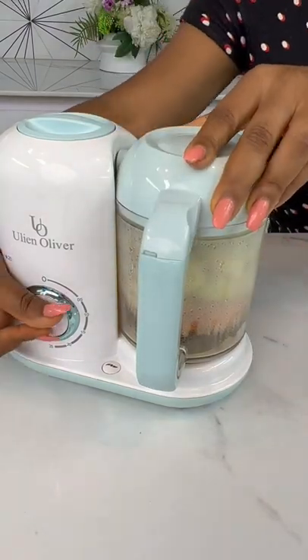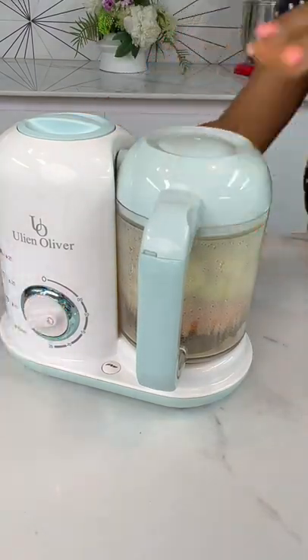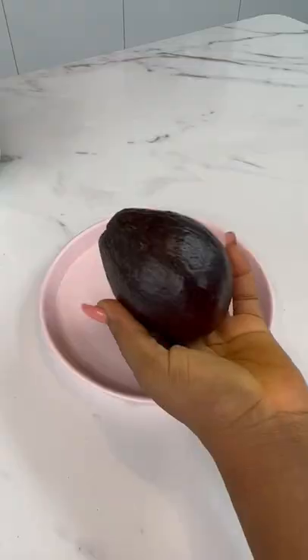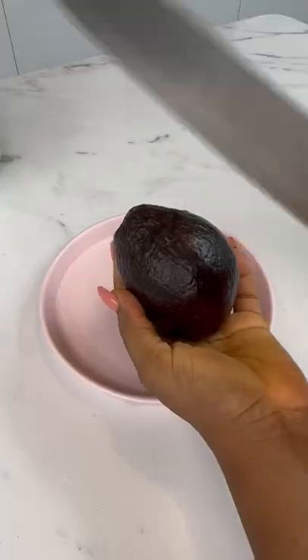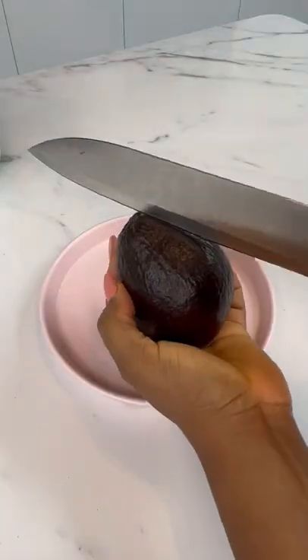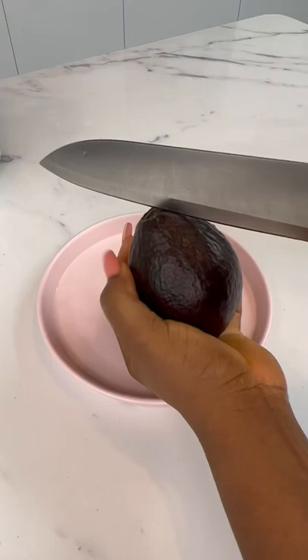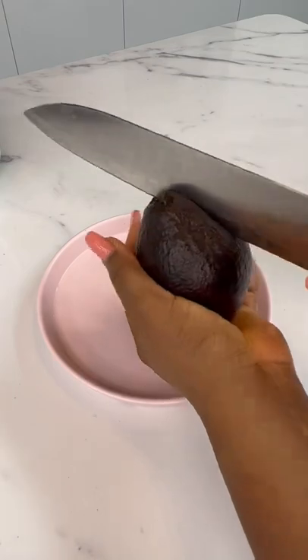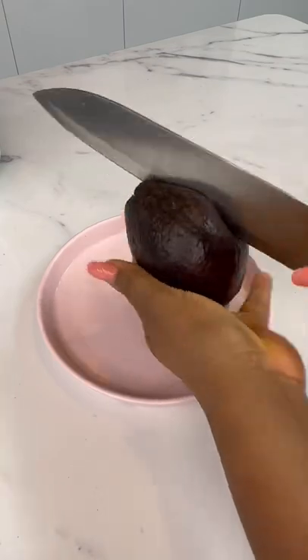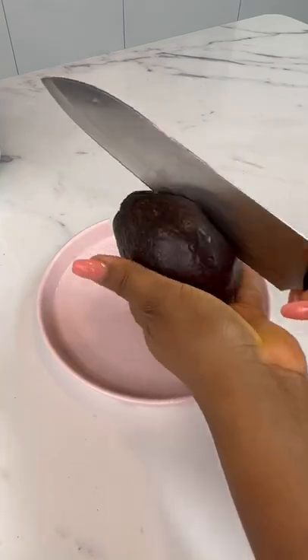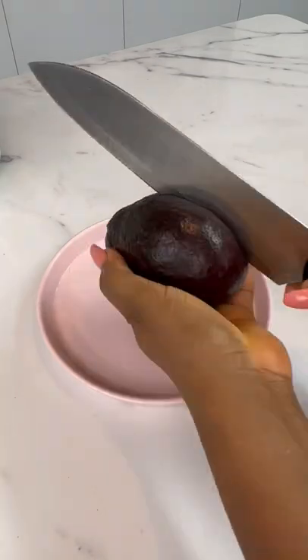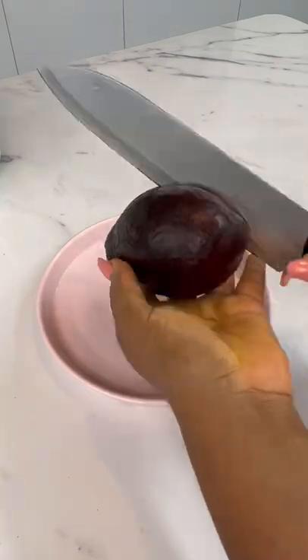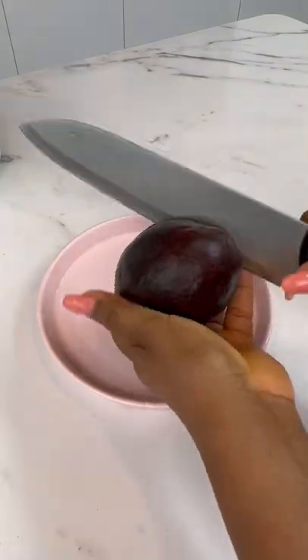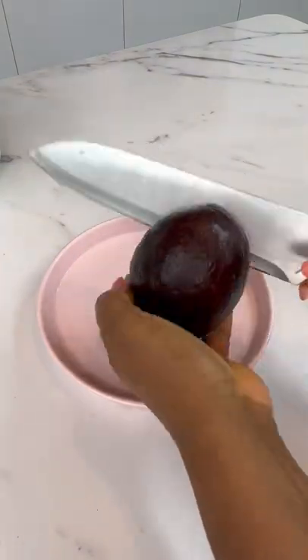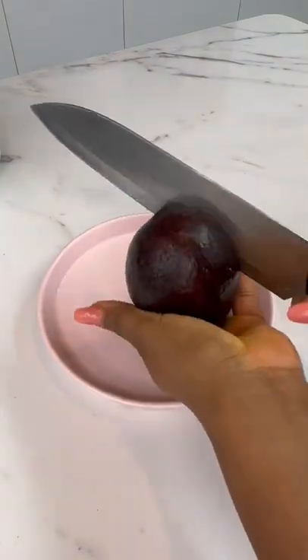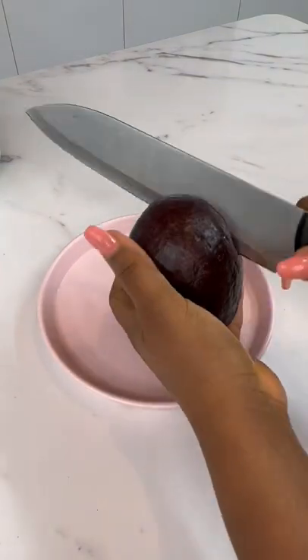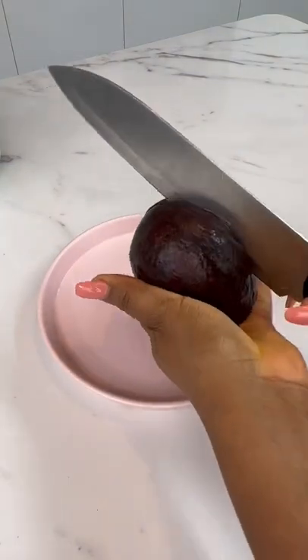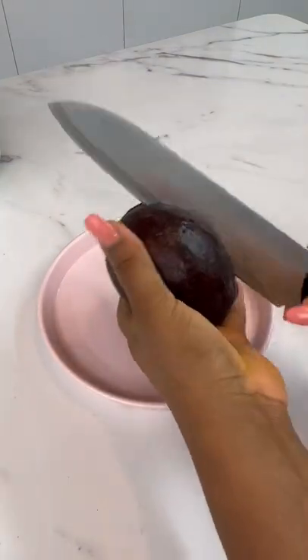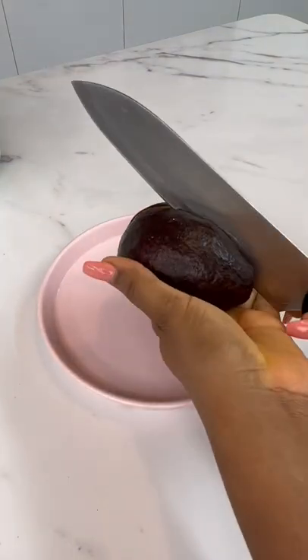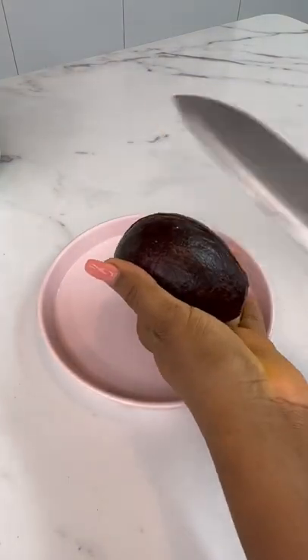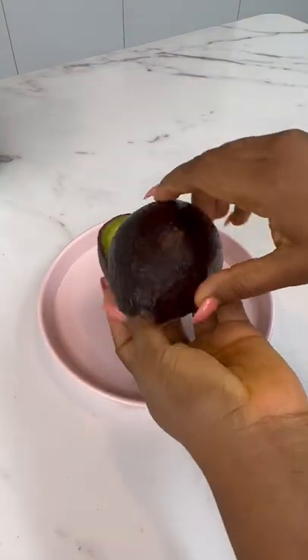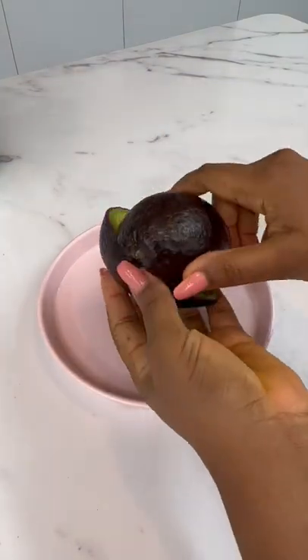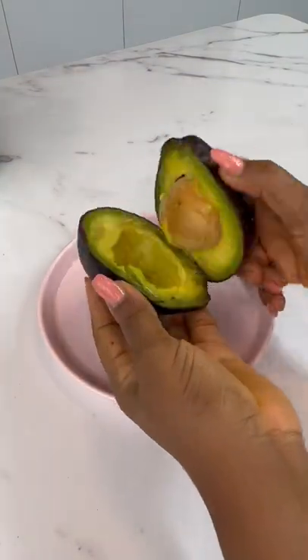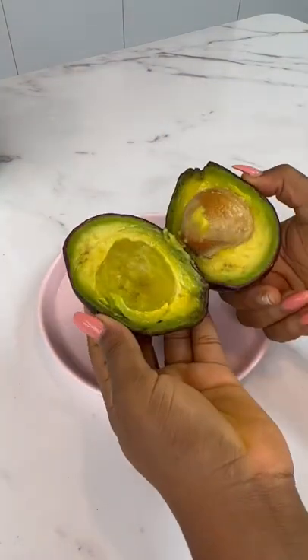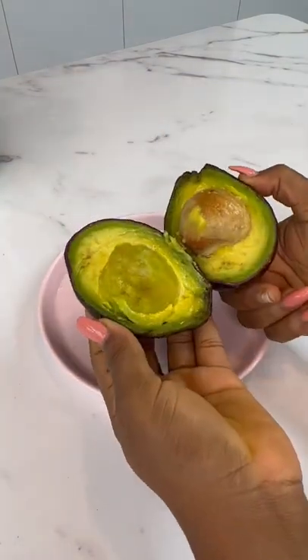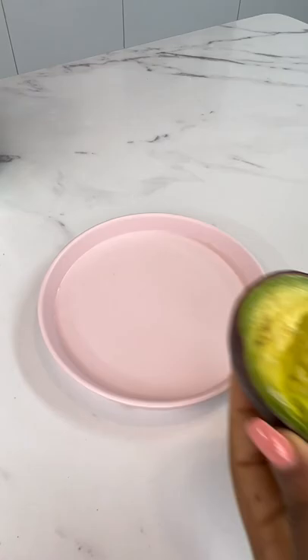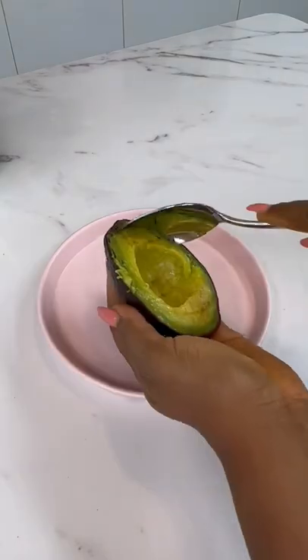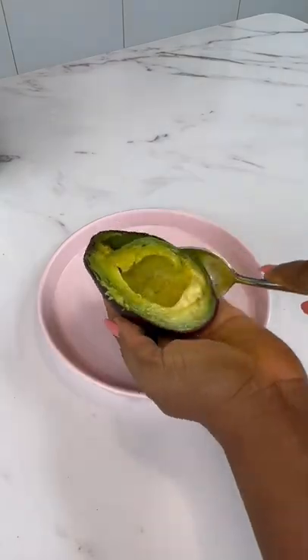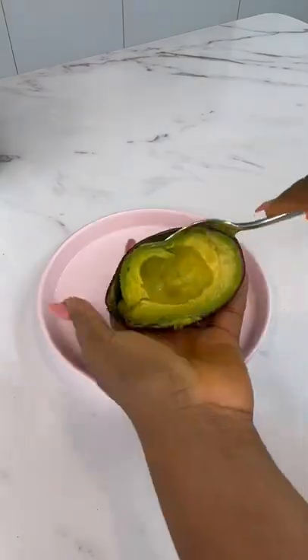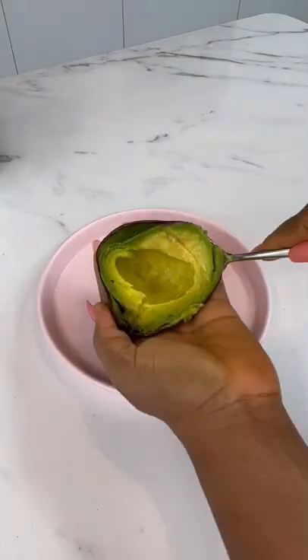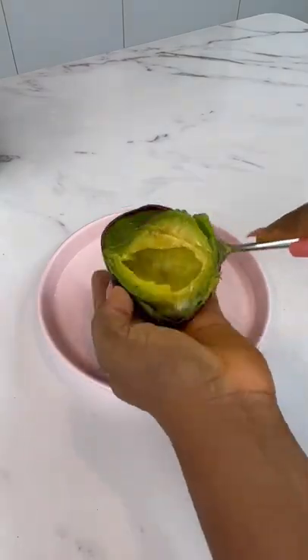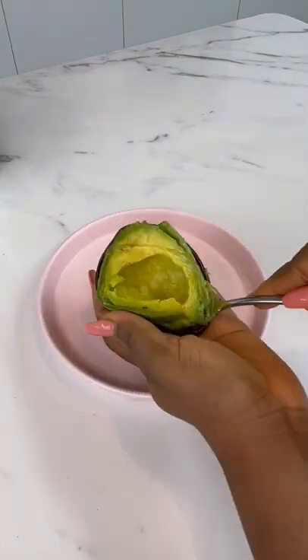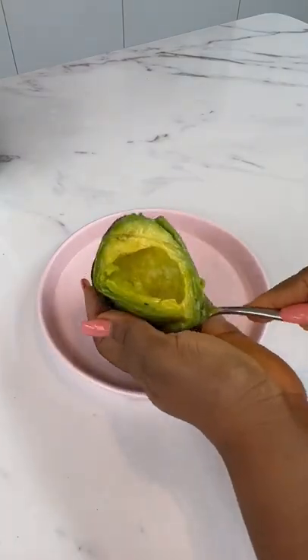While that is happening, grab your avocado, open it, remove the seed, and scoop out that yummy flesh.